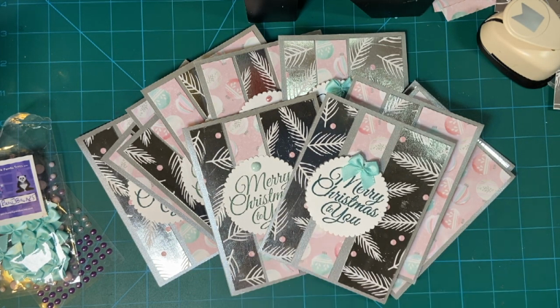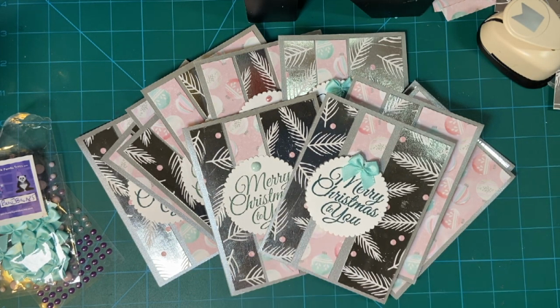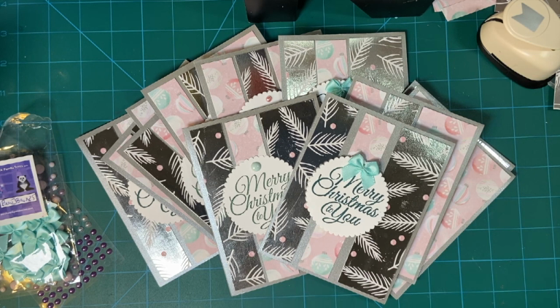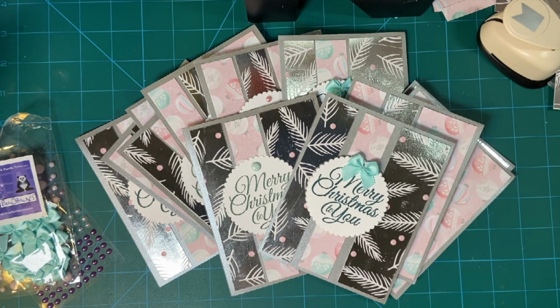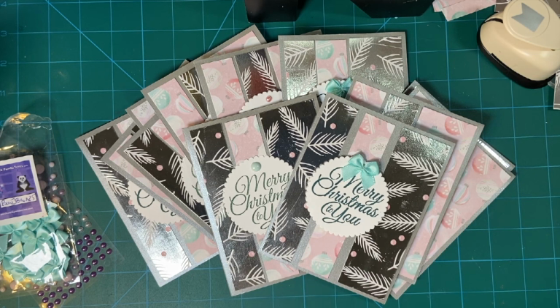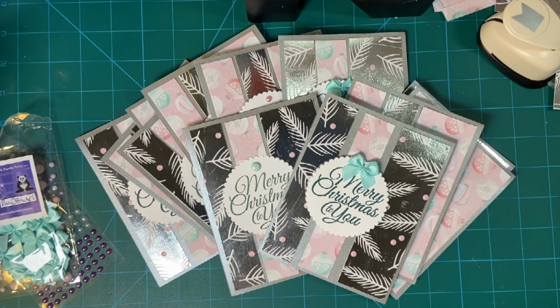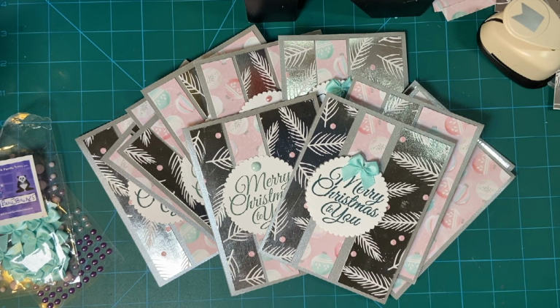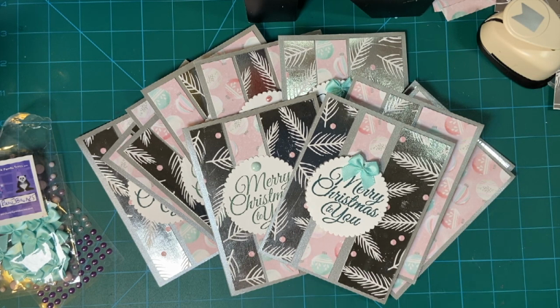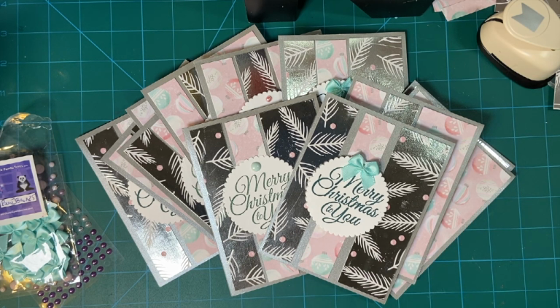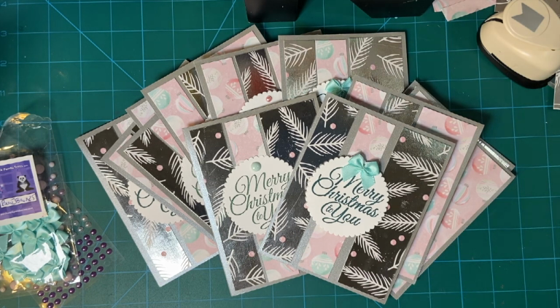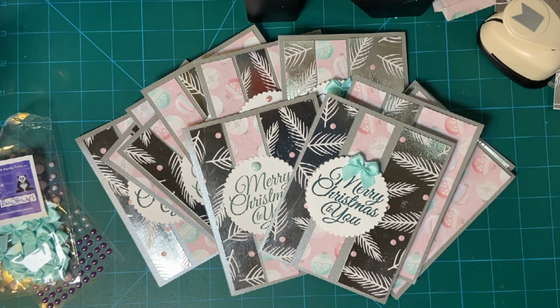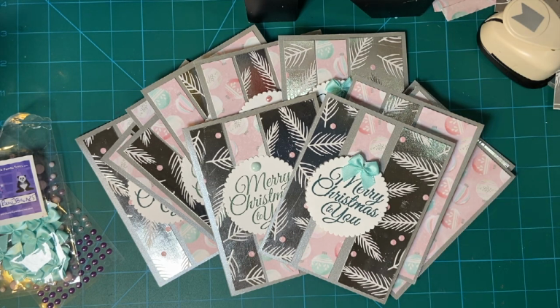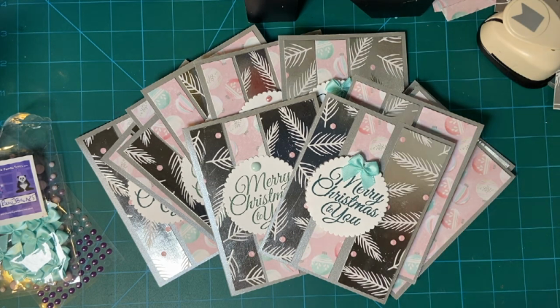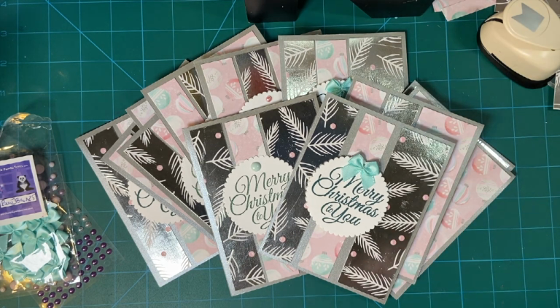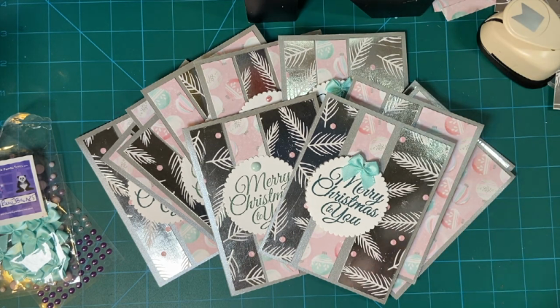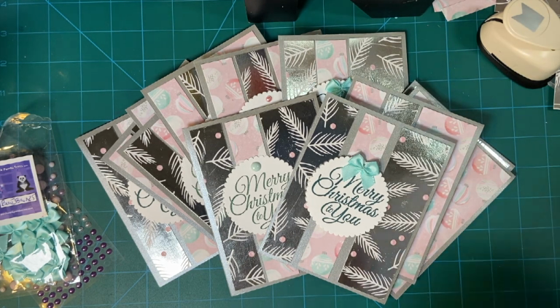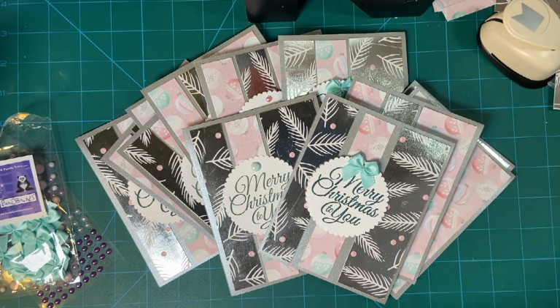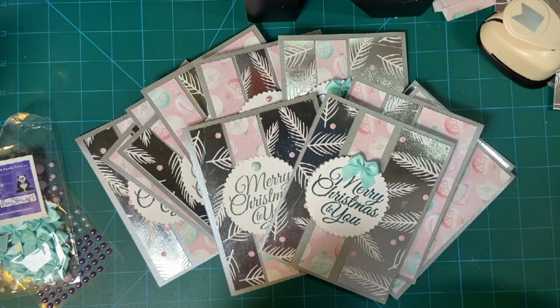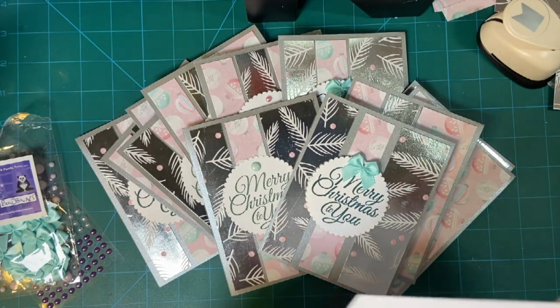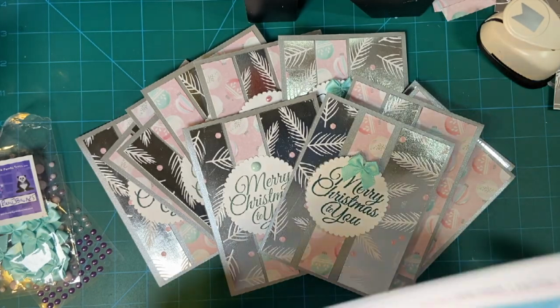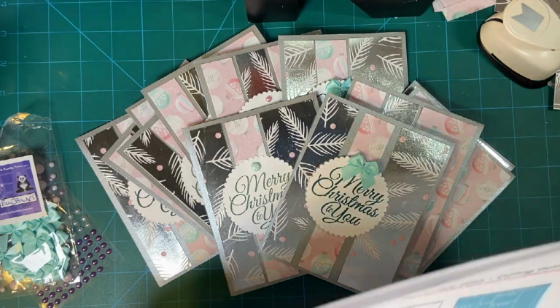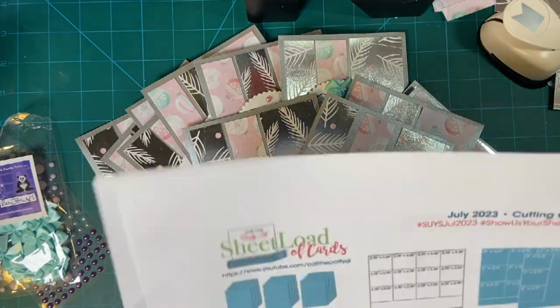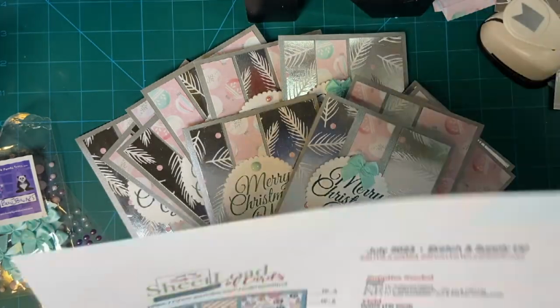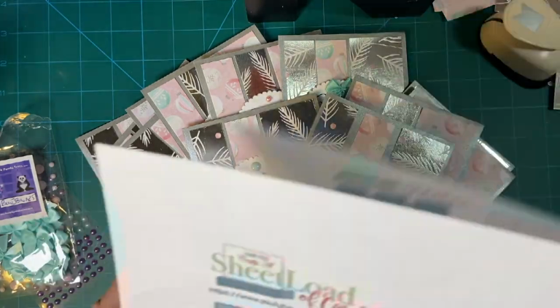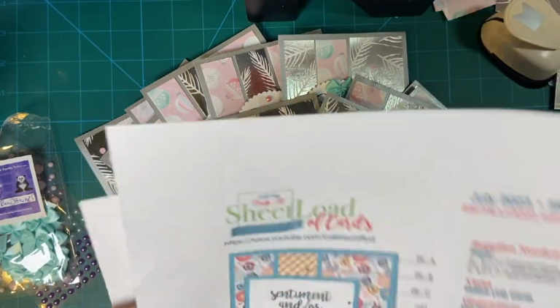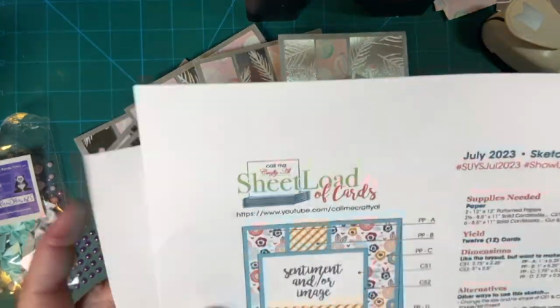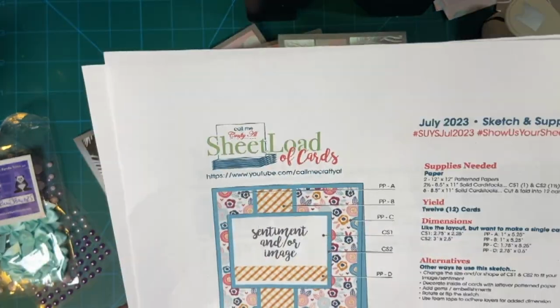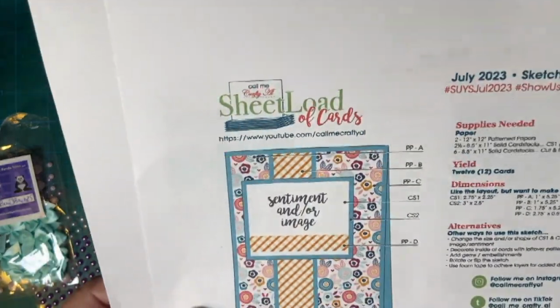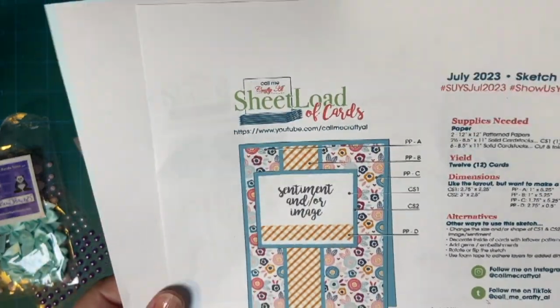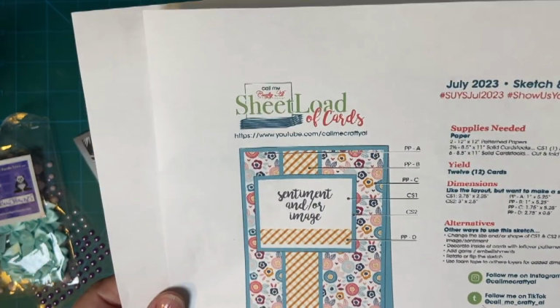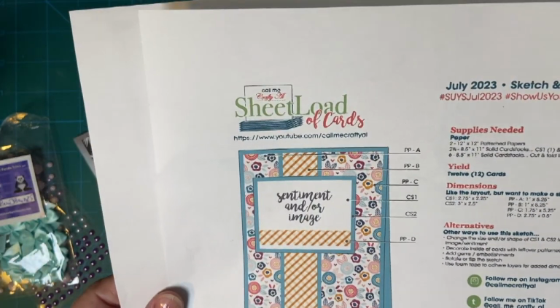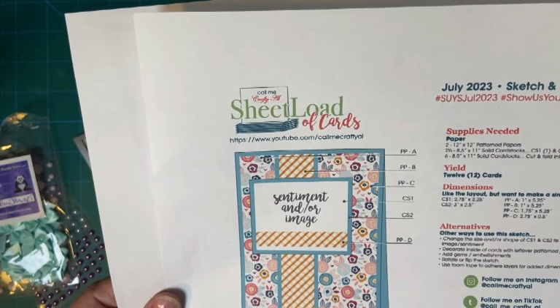I used the July 2023 Sheet Load of Card sketch as I usually do as the inspiration for my cards.